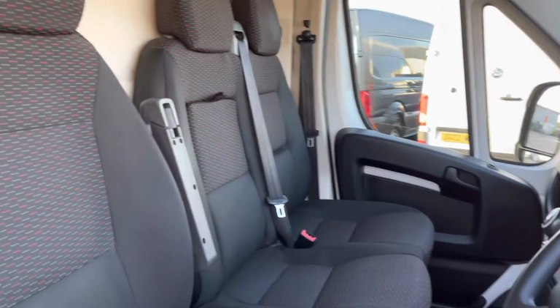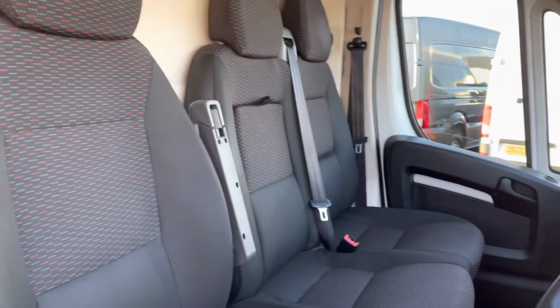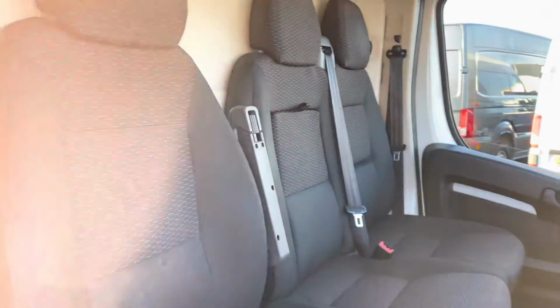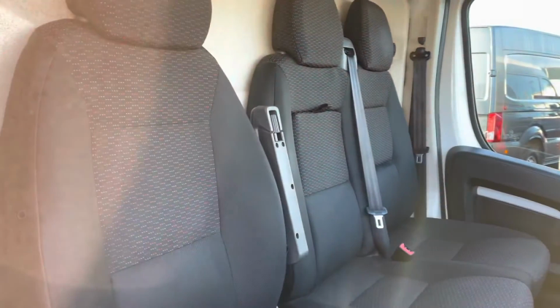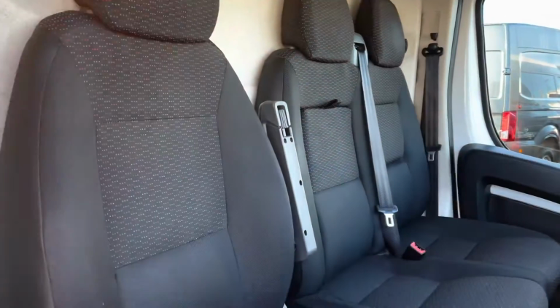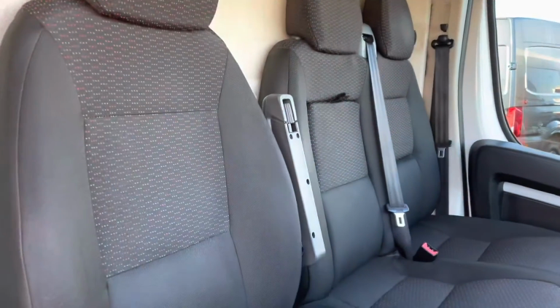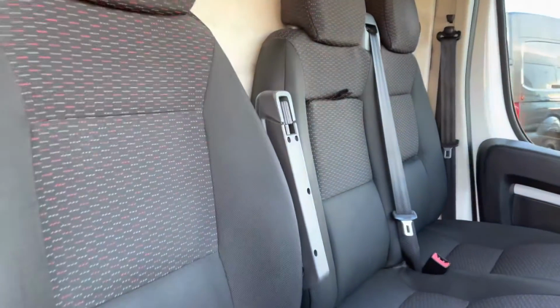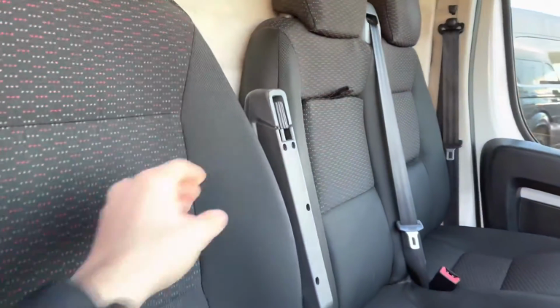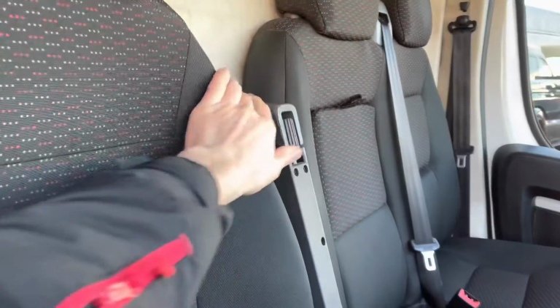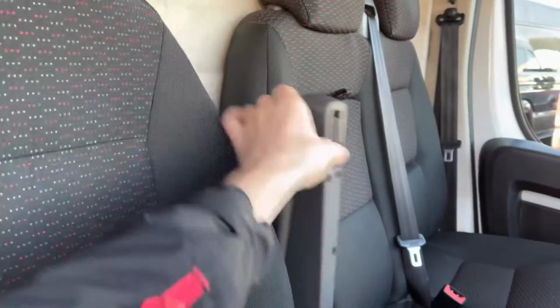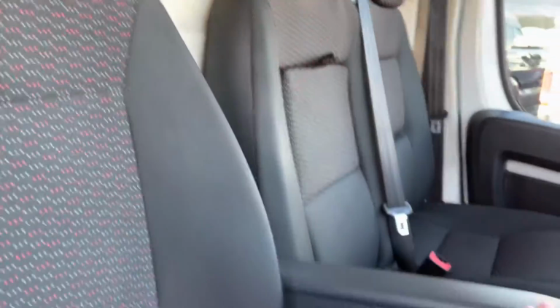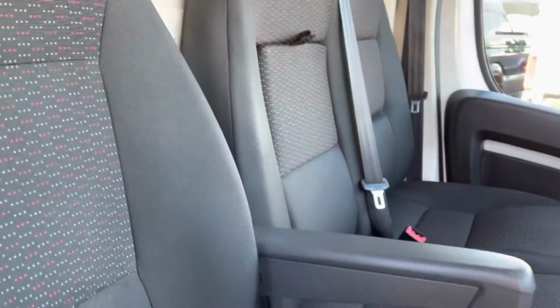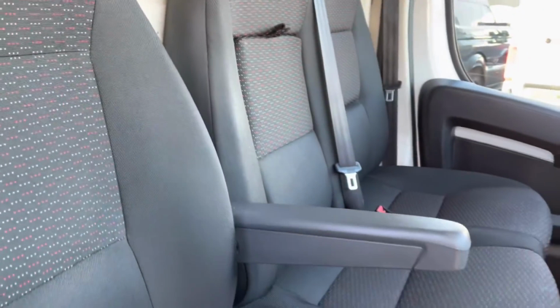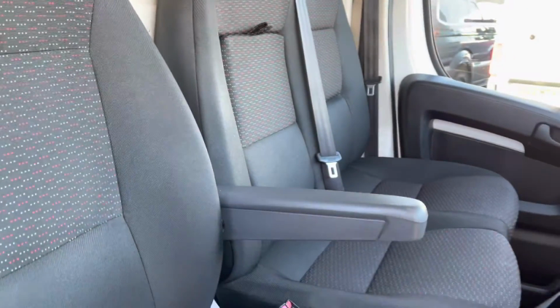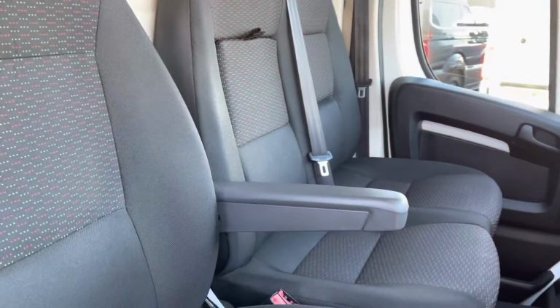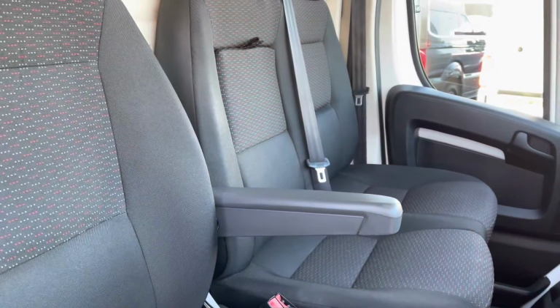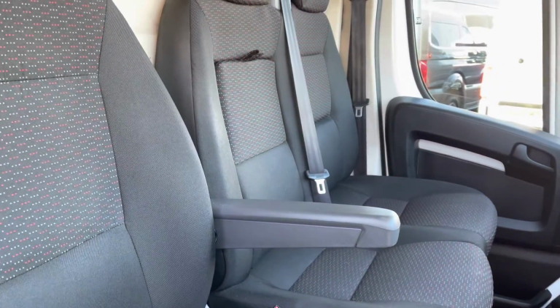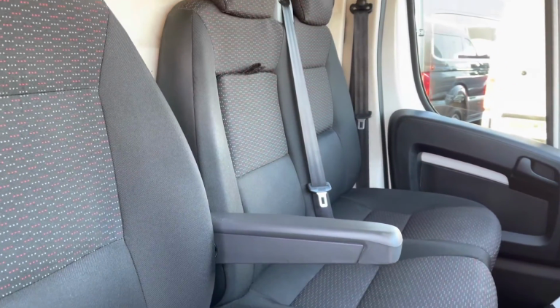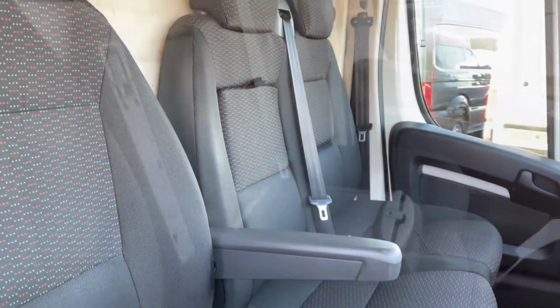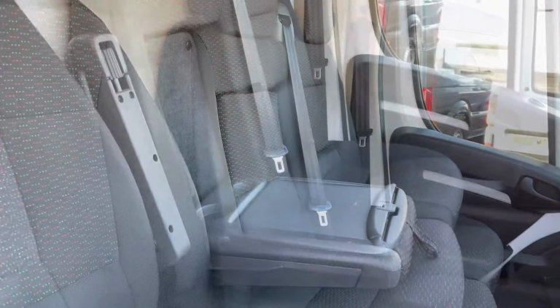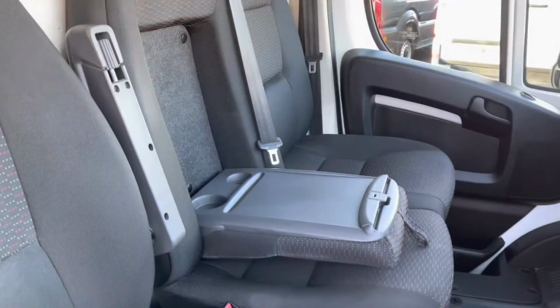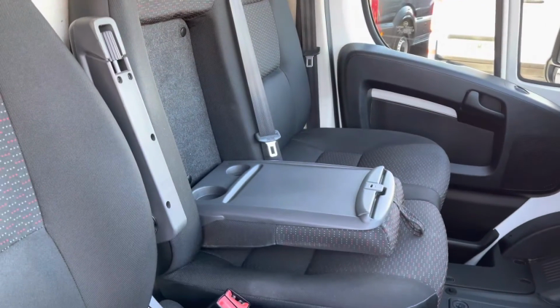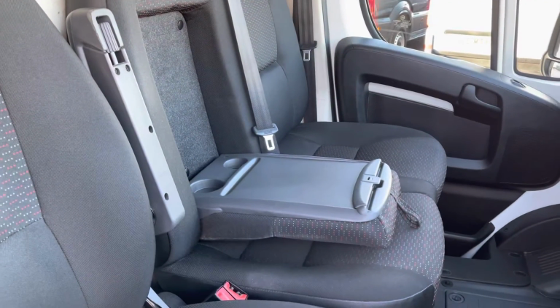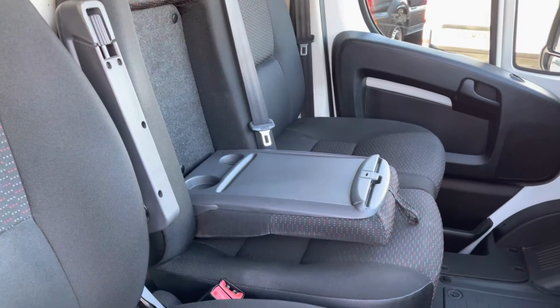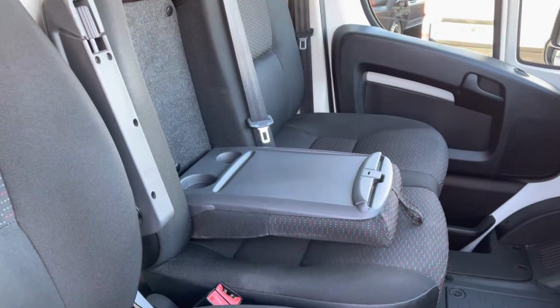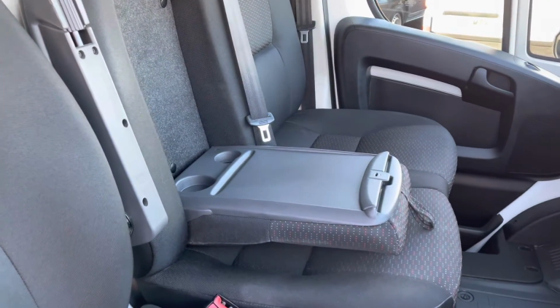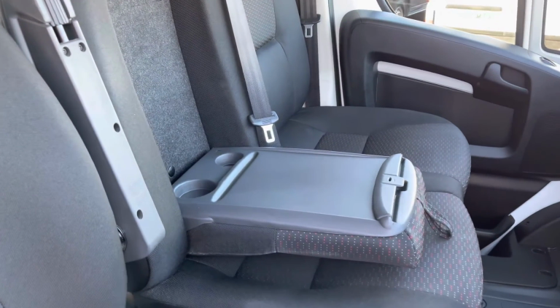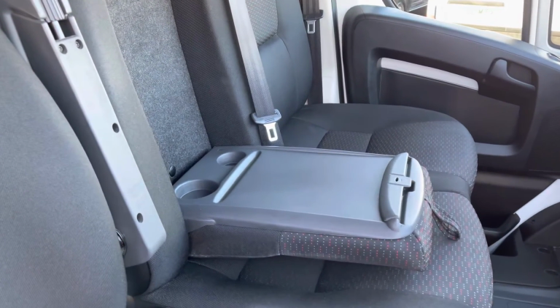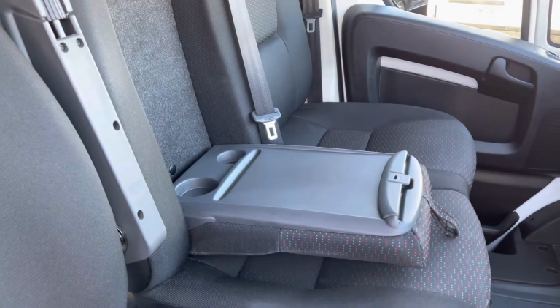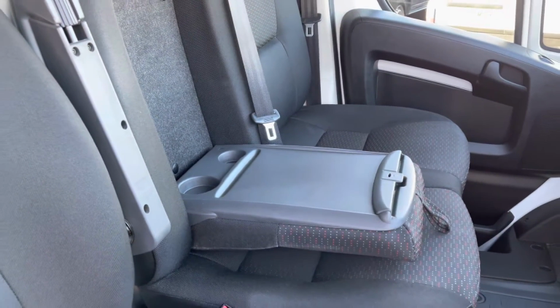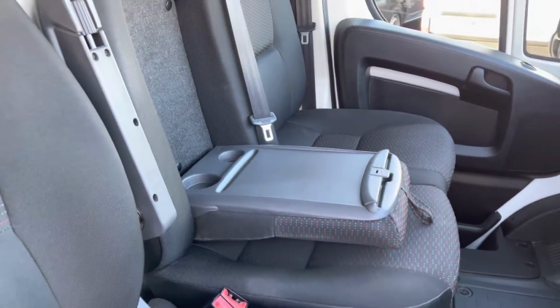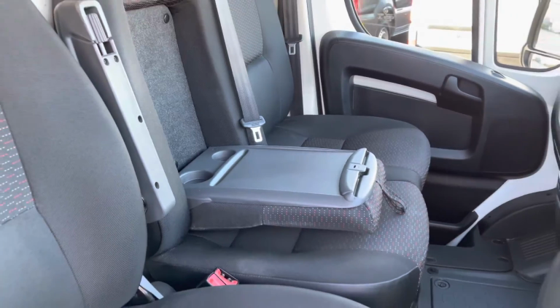You also have these extremely comfortable passenger seats here as well as the driver's seat, which does have an armrest fitted on the left side. This will also fold down from the passenger seat to display two additional cup holders and some storage space.